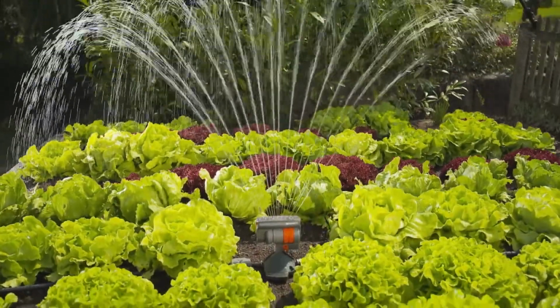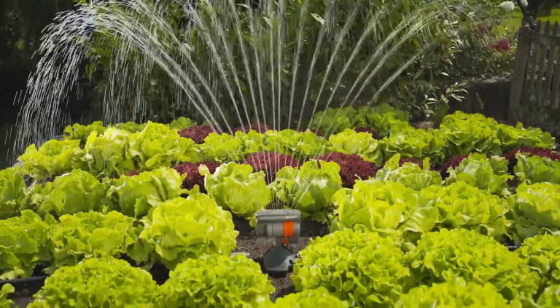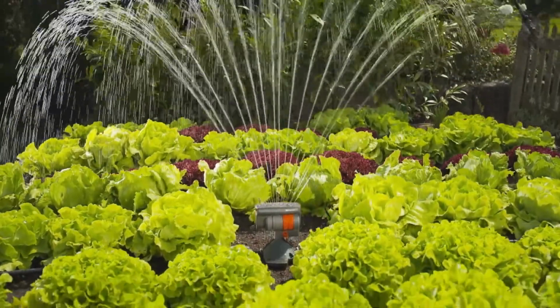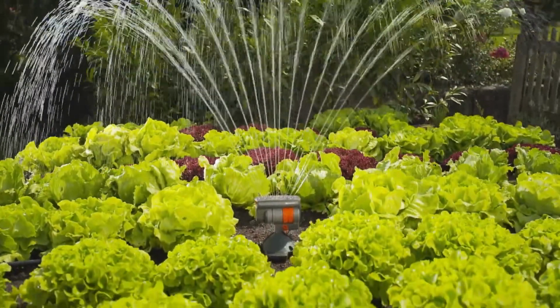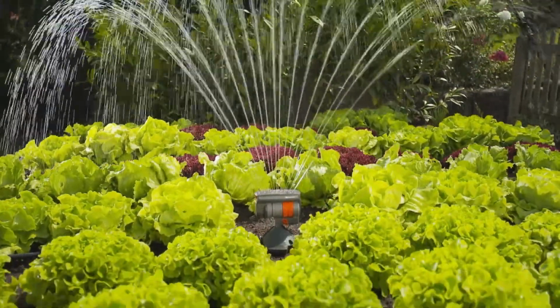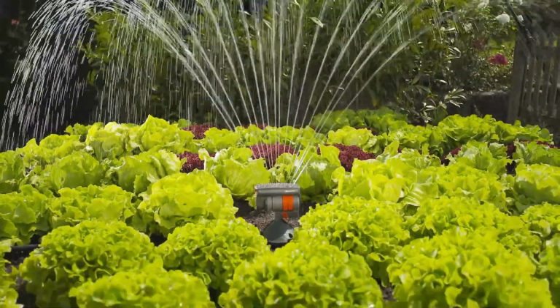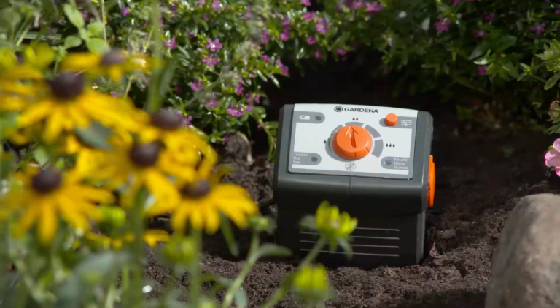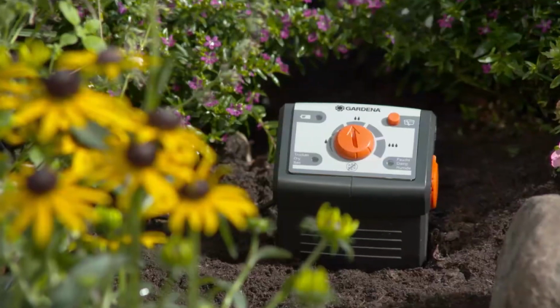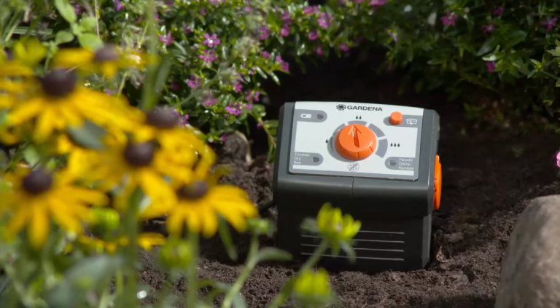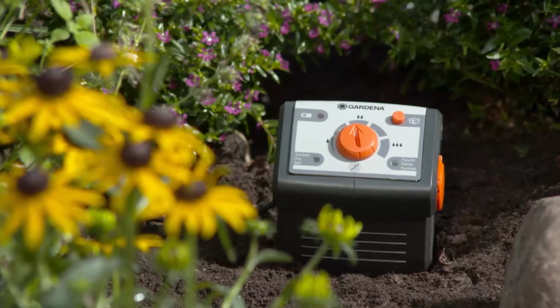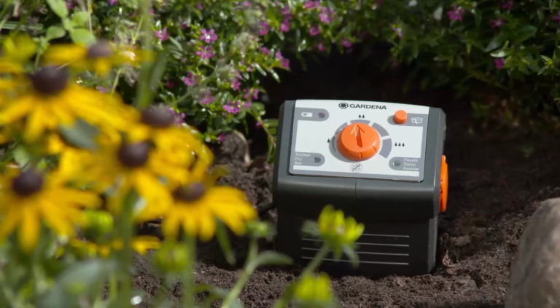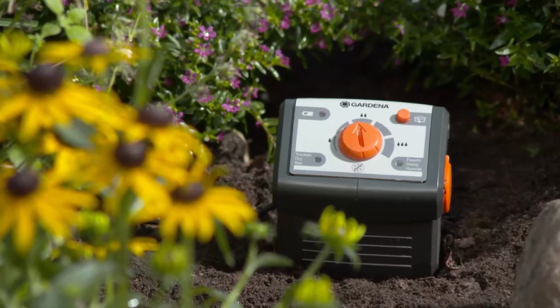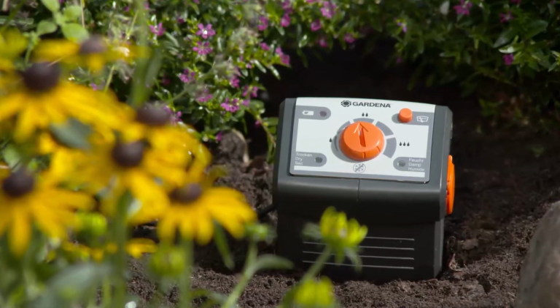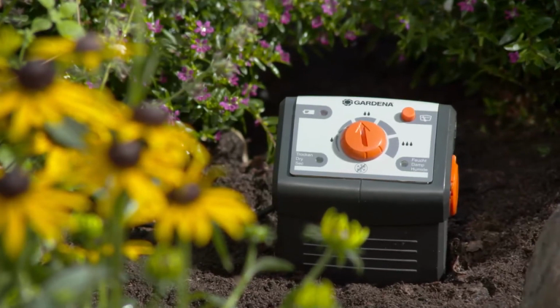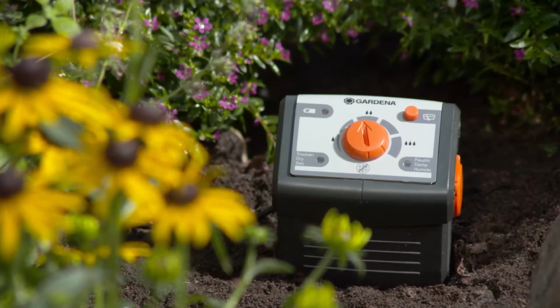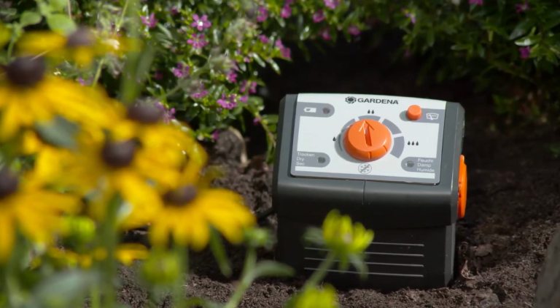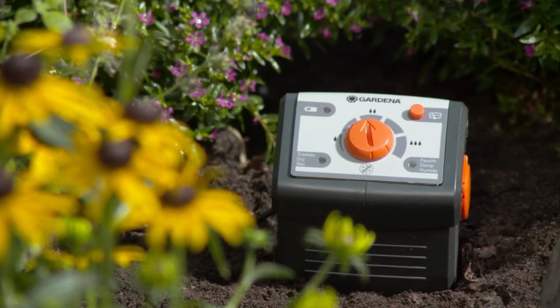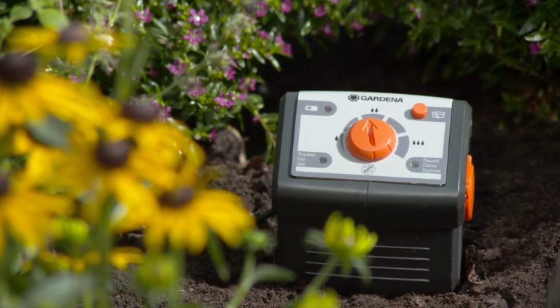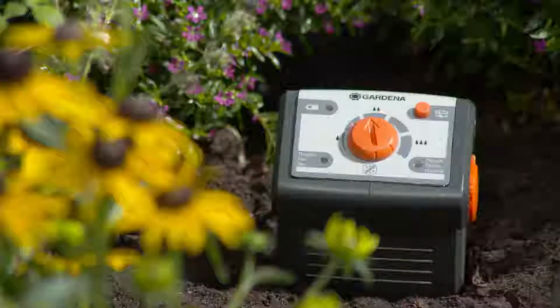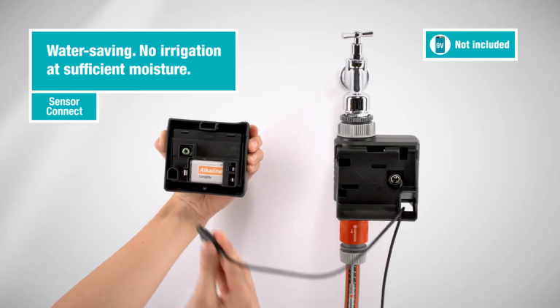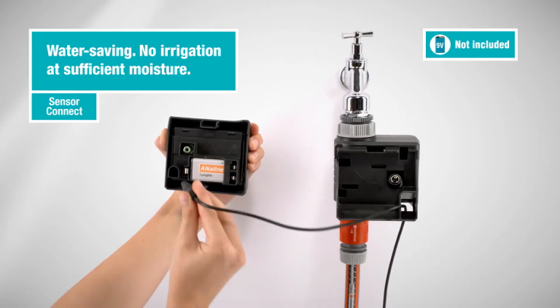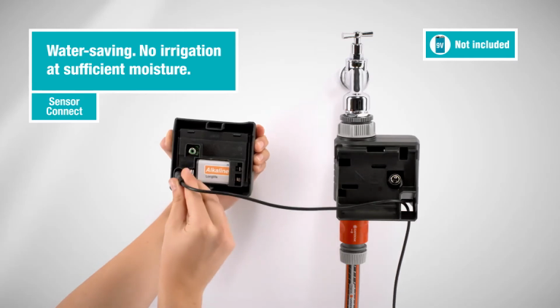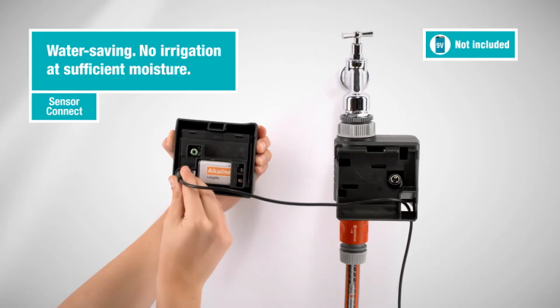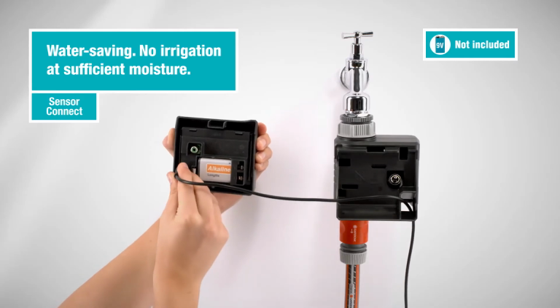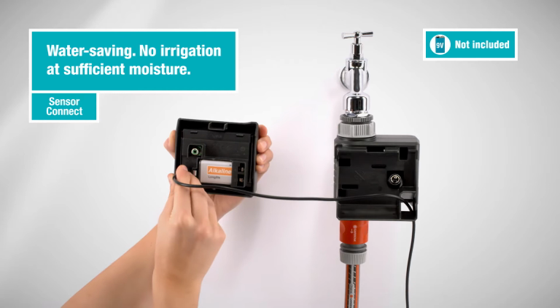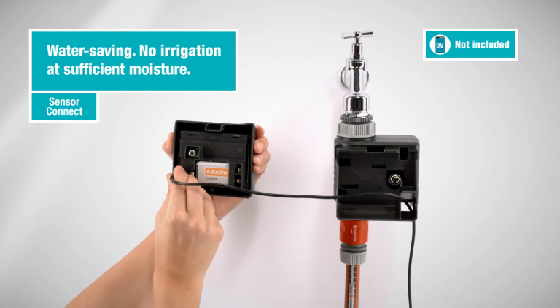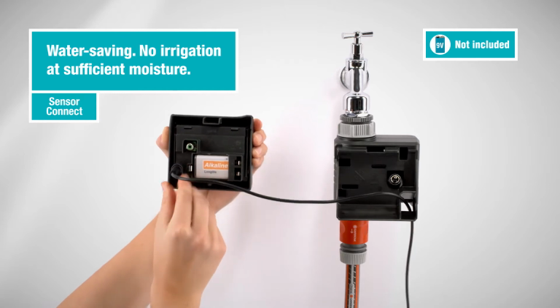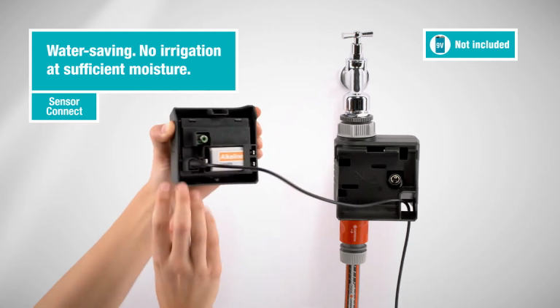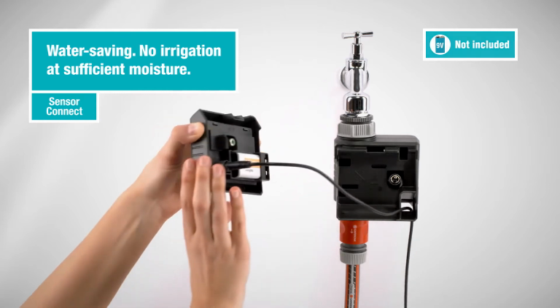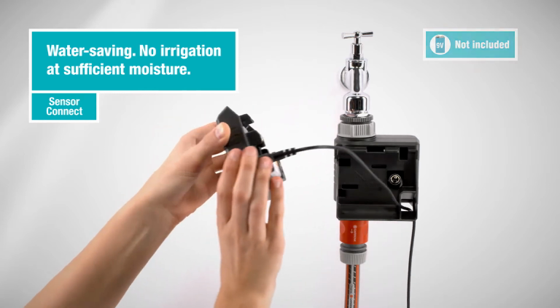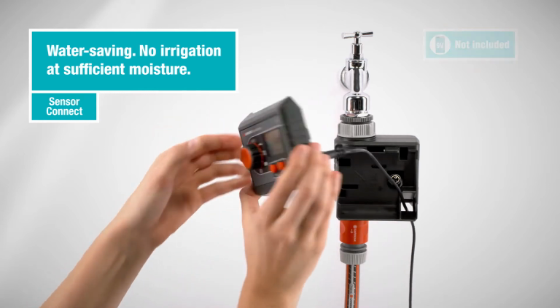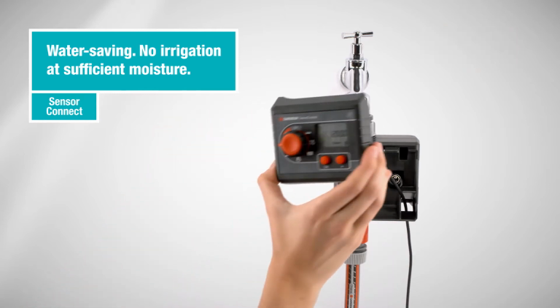To each Gardena water computer you can connect a rain or a soil moisture sensor, so your plants get only irrigated if necessary.